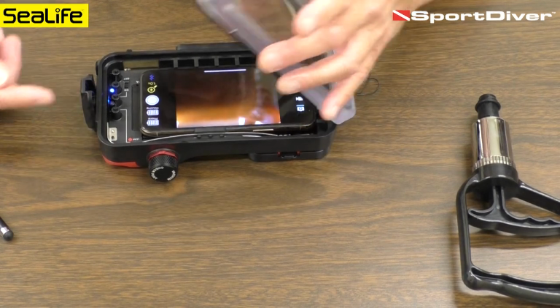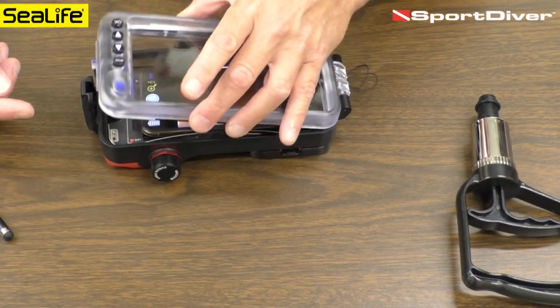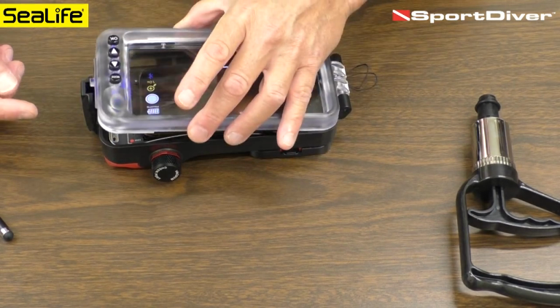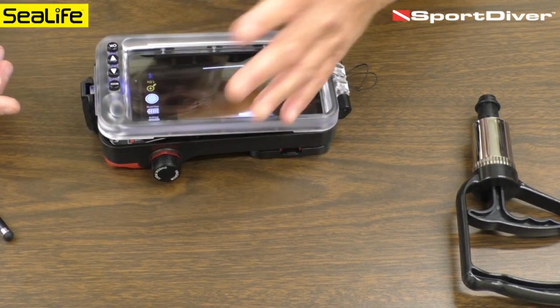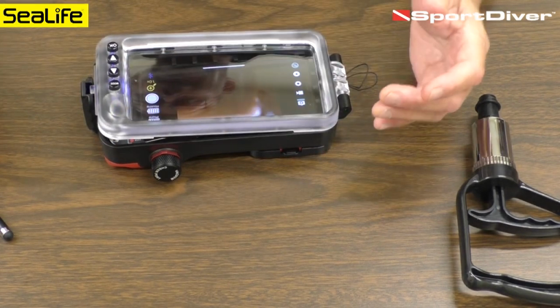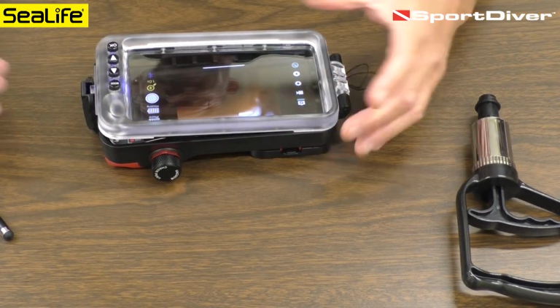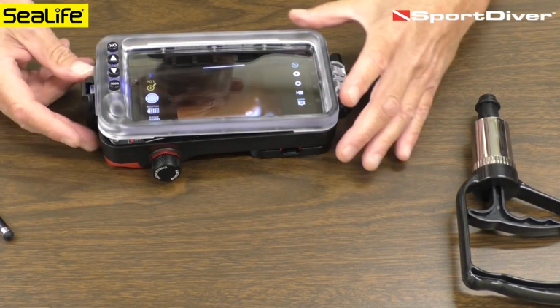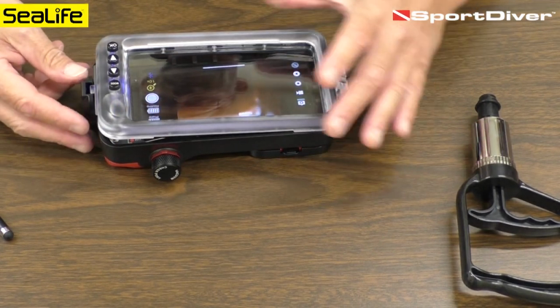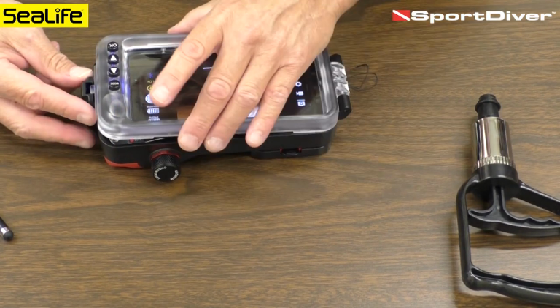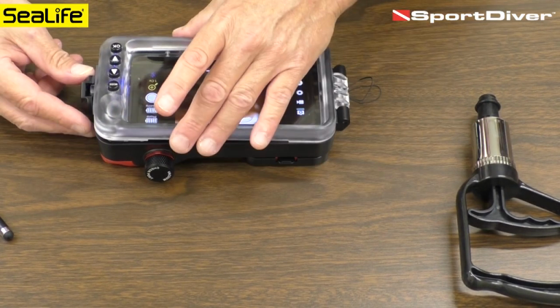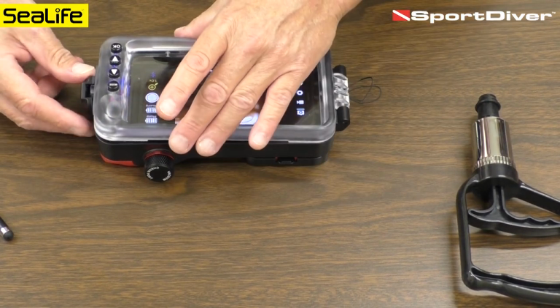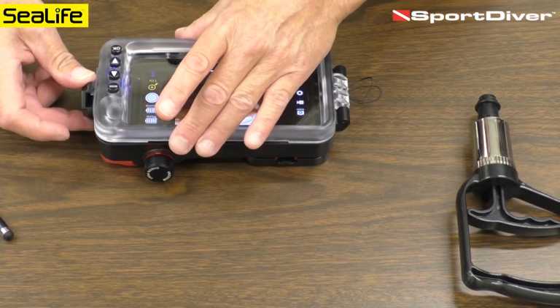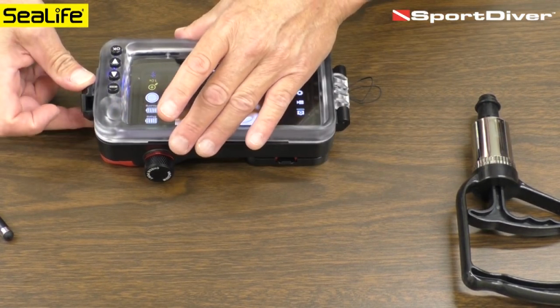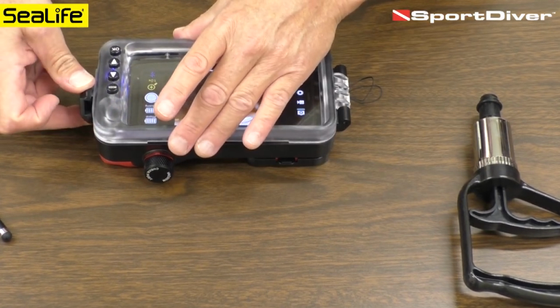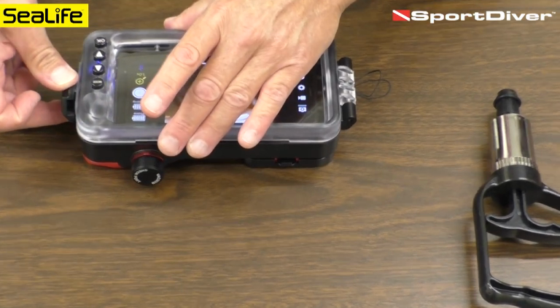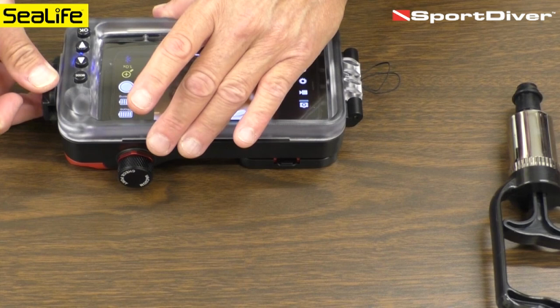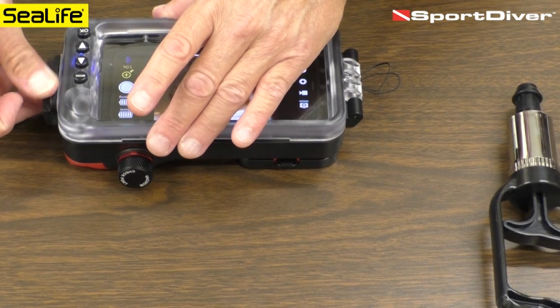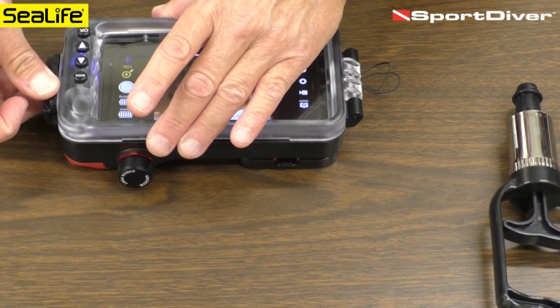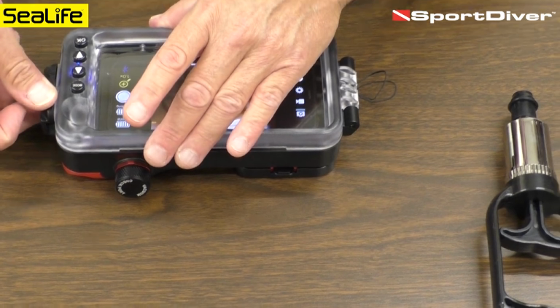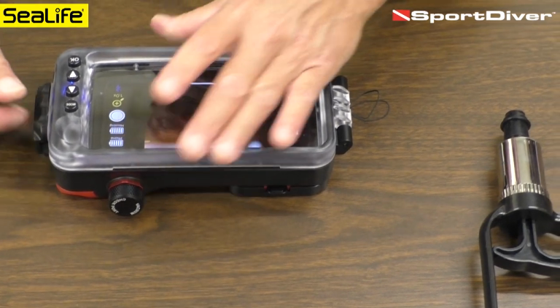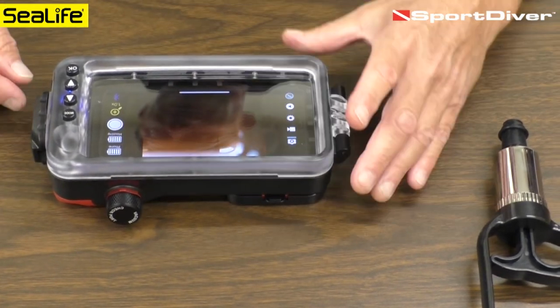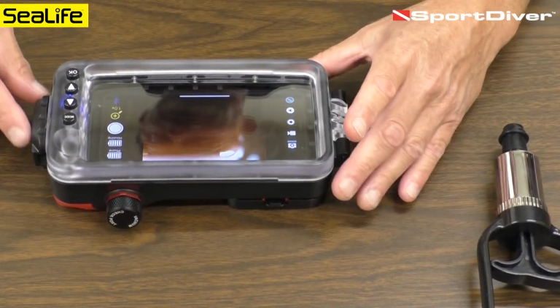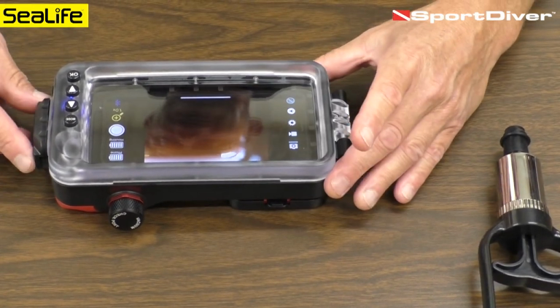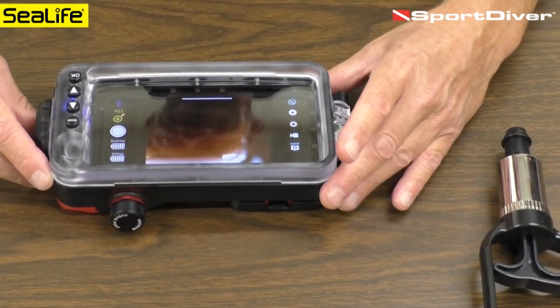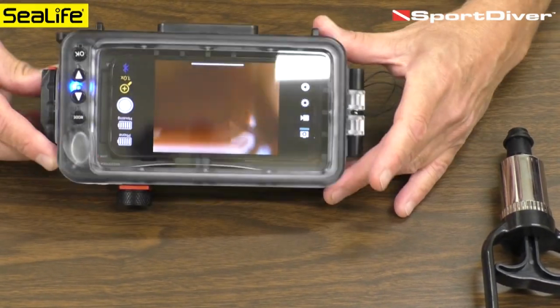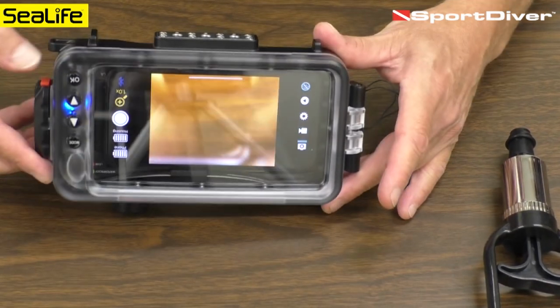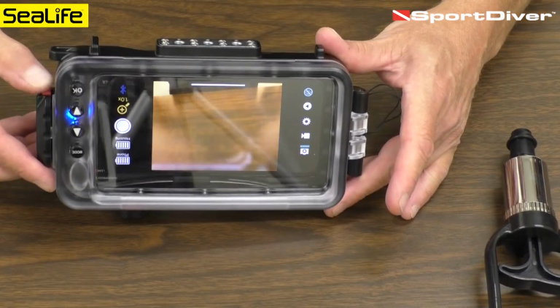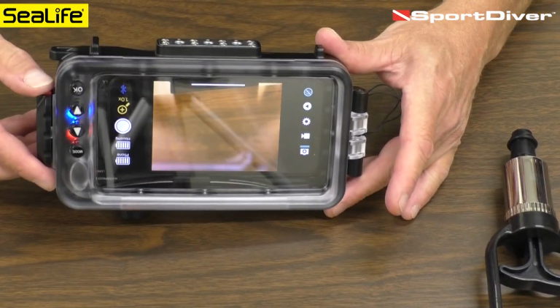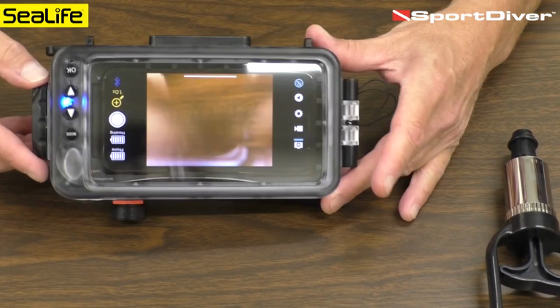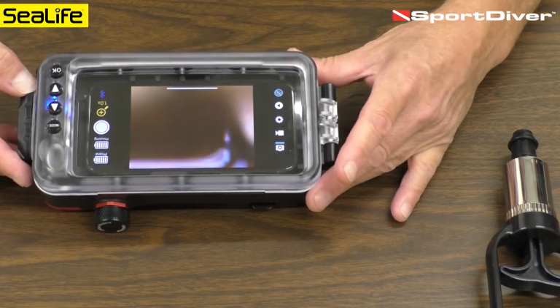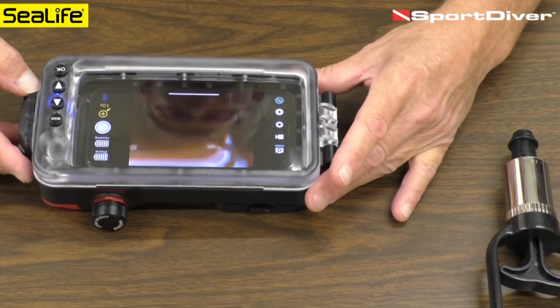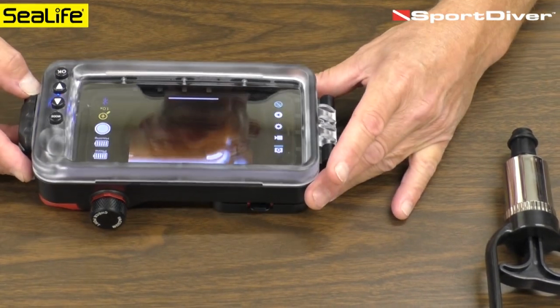The O-ring is lubed up and we'll go ahead and seal the housing. The cam lock is in the up position — it engages and then rotate to the right until it clicks. The release lock is now clicked in place.